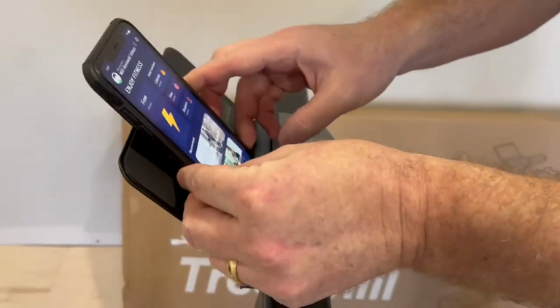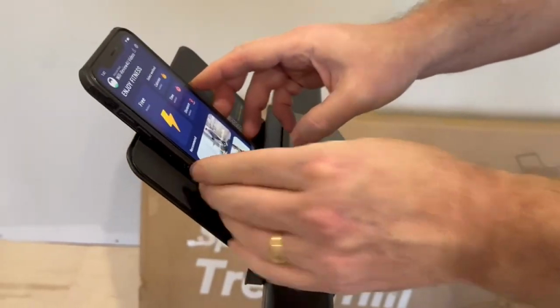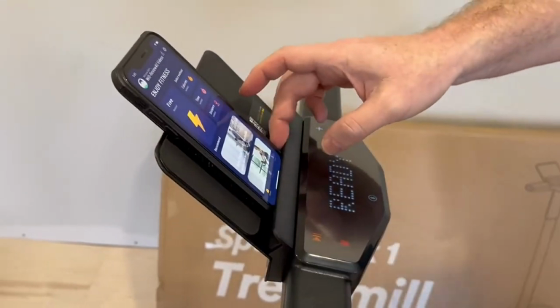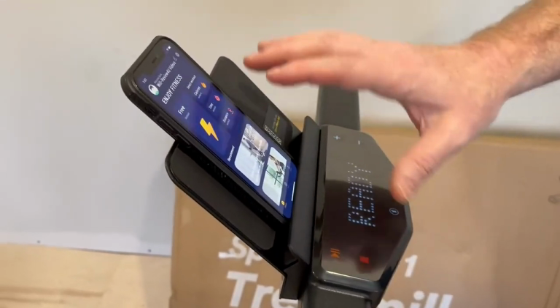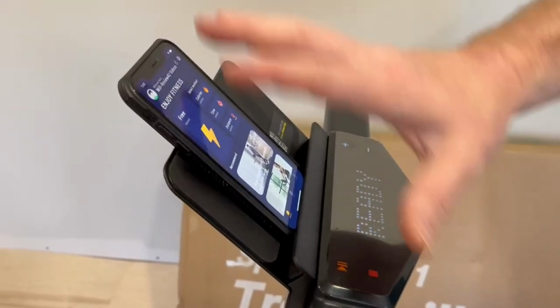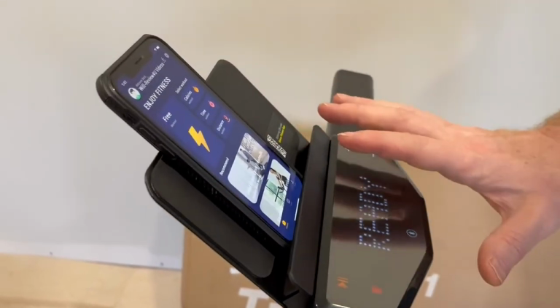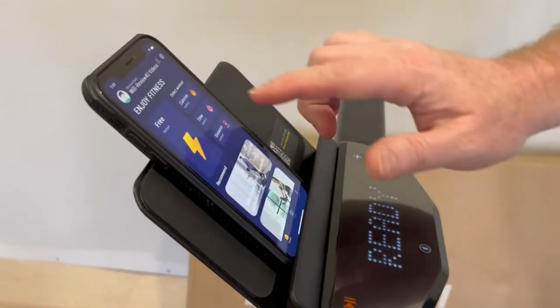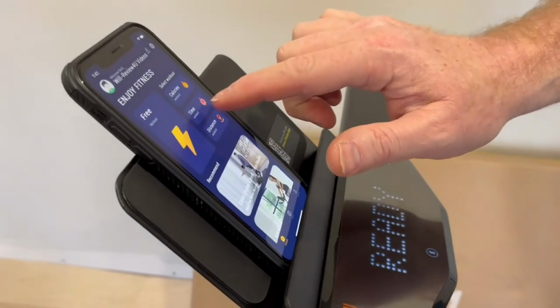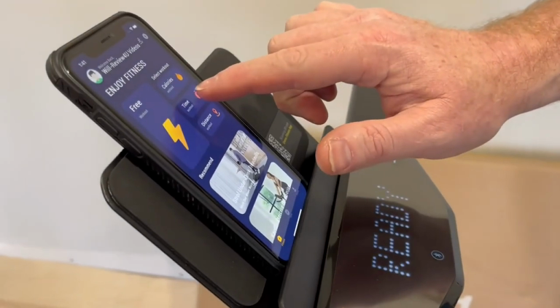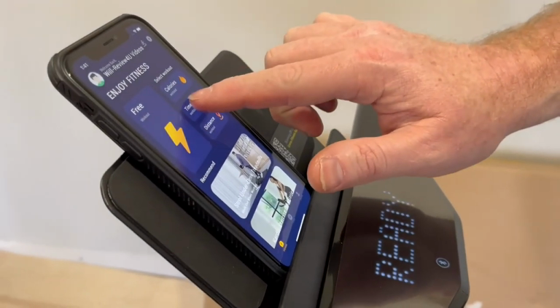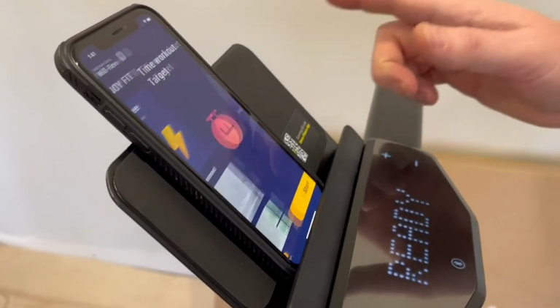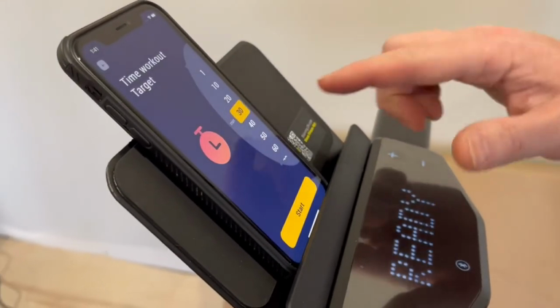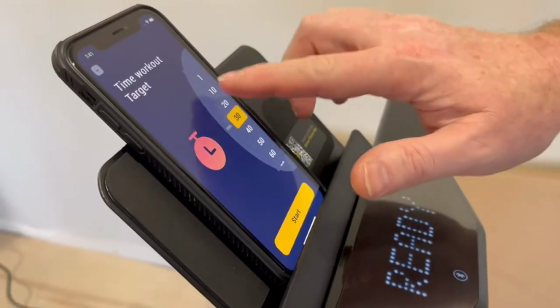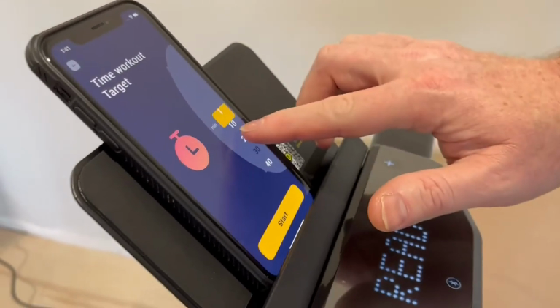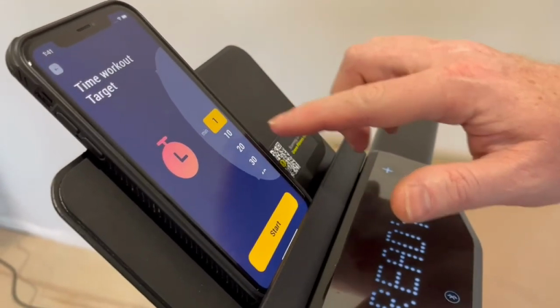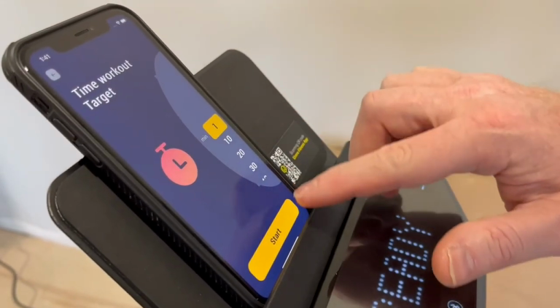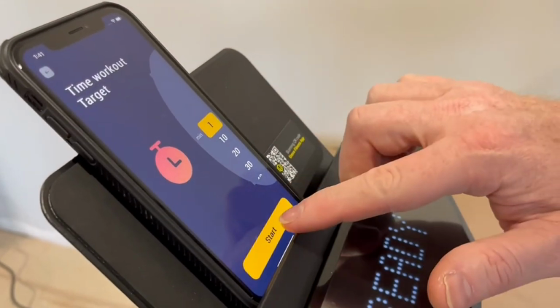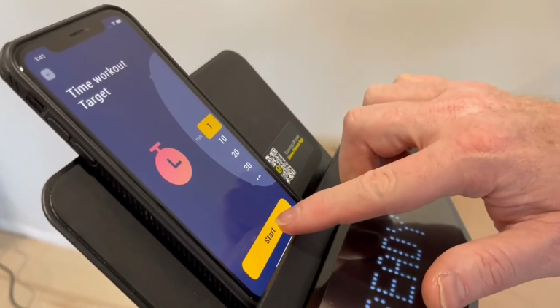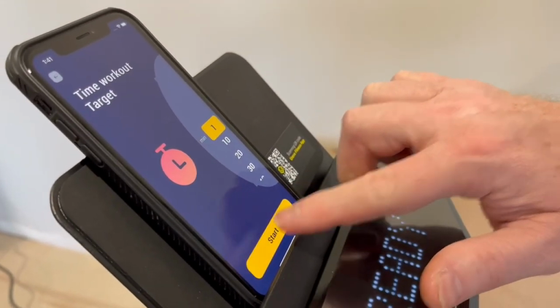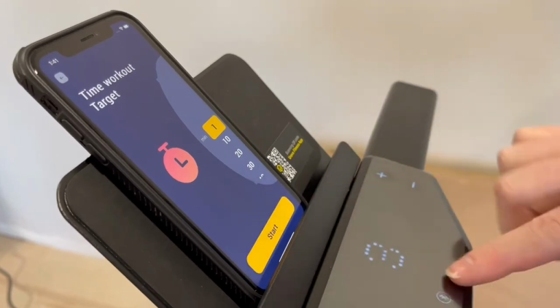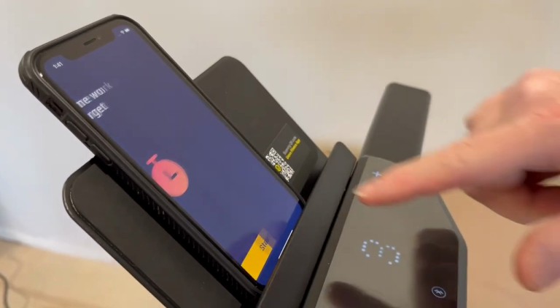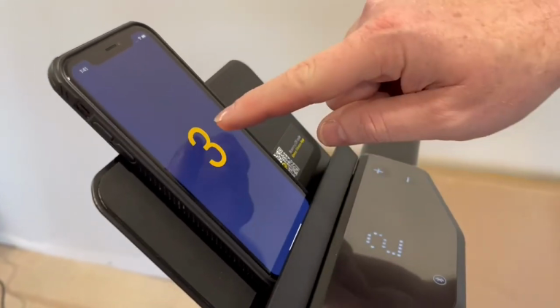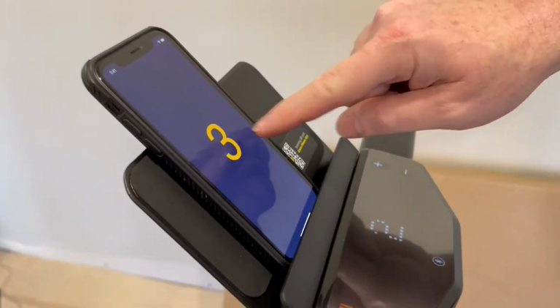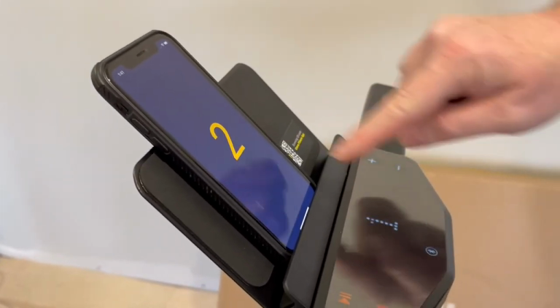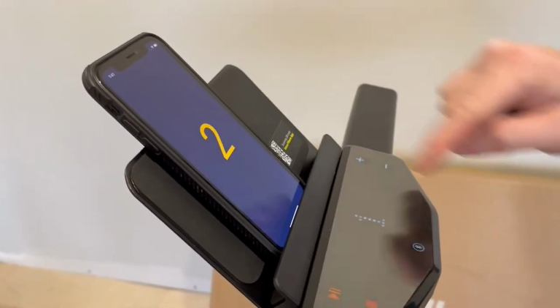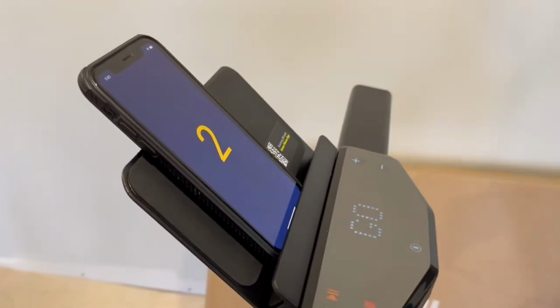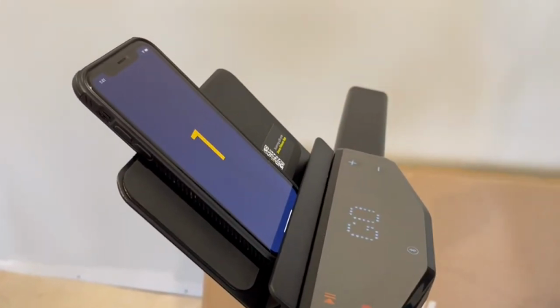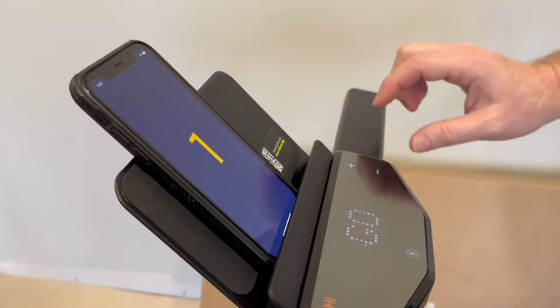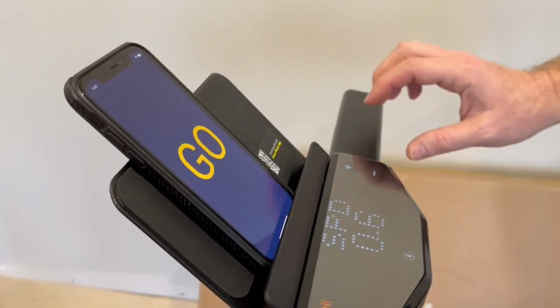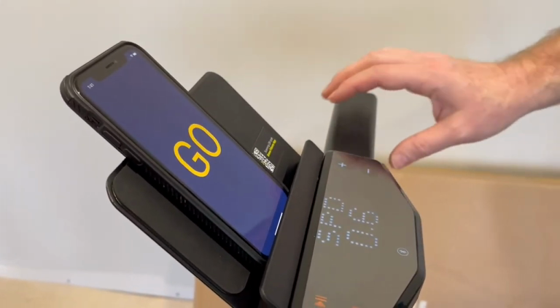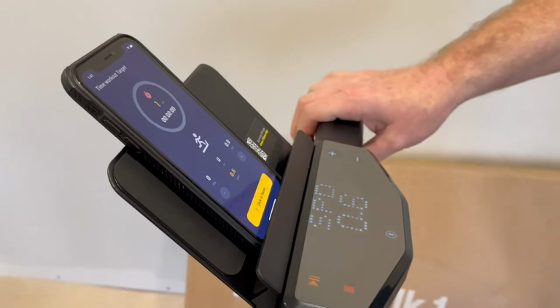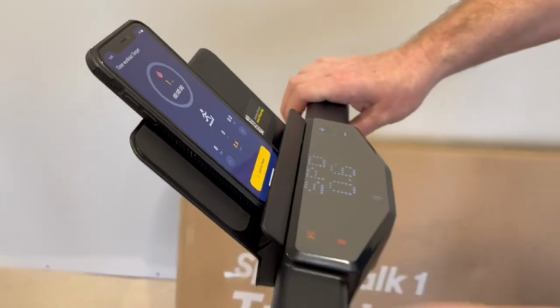So I can start my workout, which is going to log all my statistics for me. I selected a time workout for this demo — just going to do a minute — and hit start. You can see that the two are synchronized and it starts.